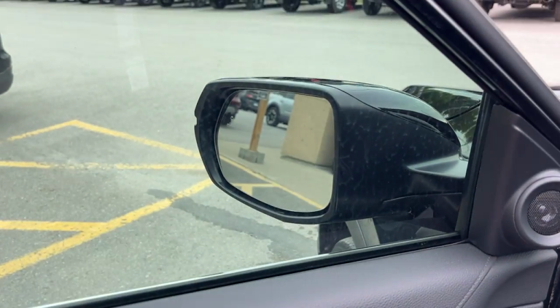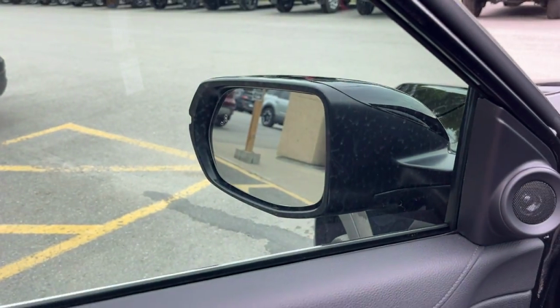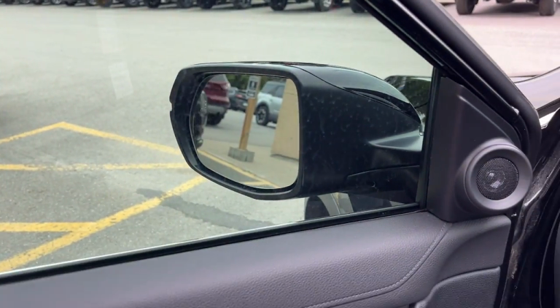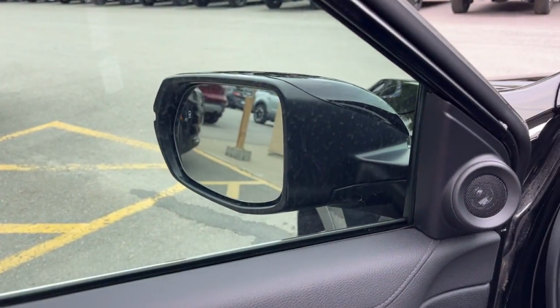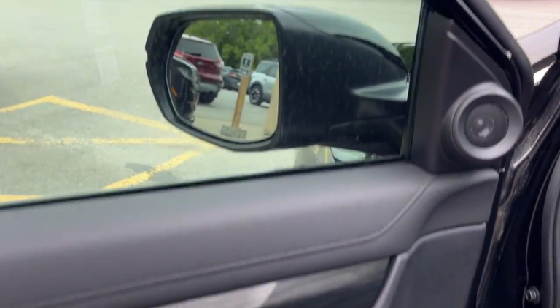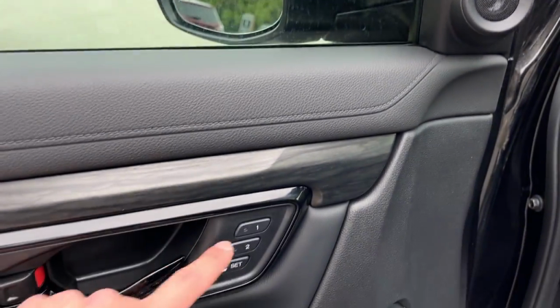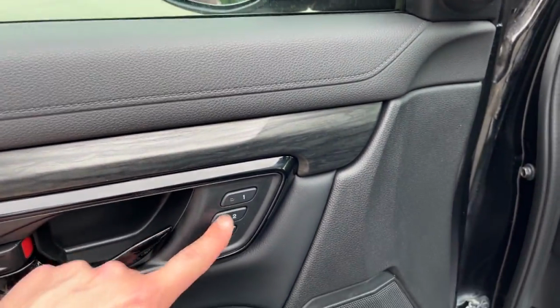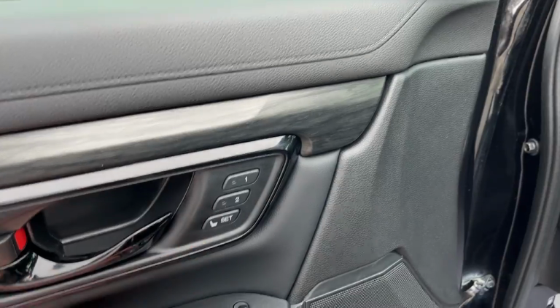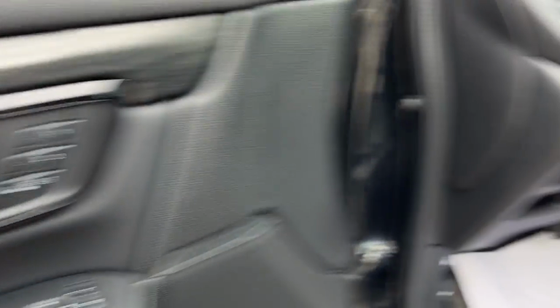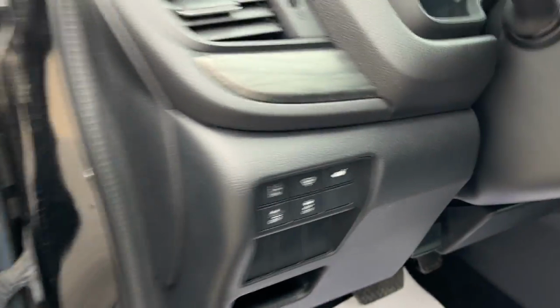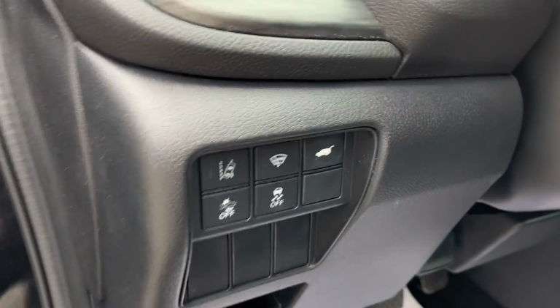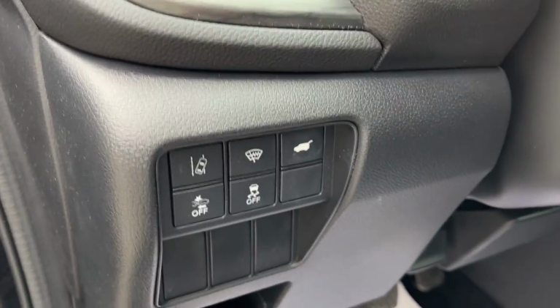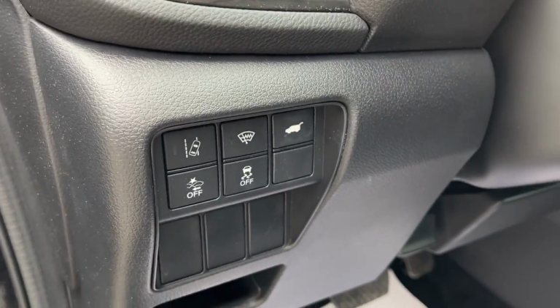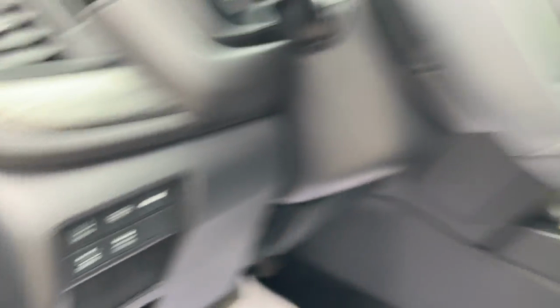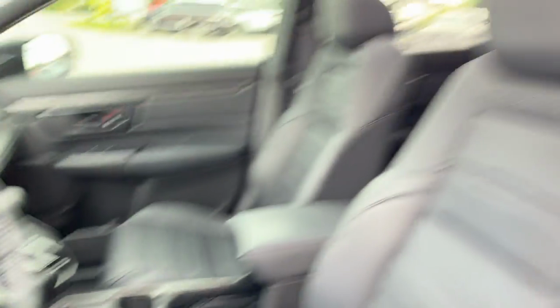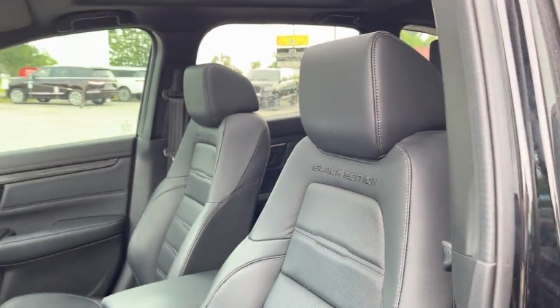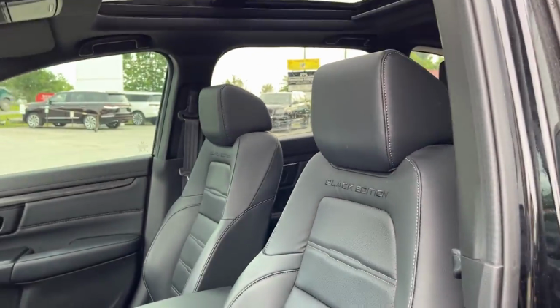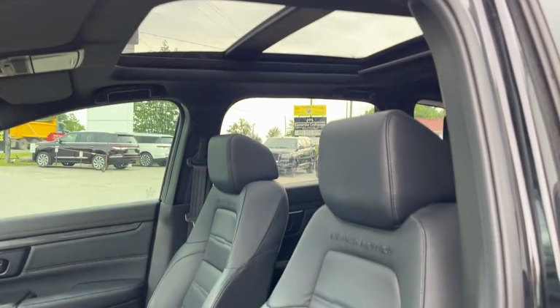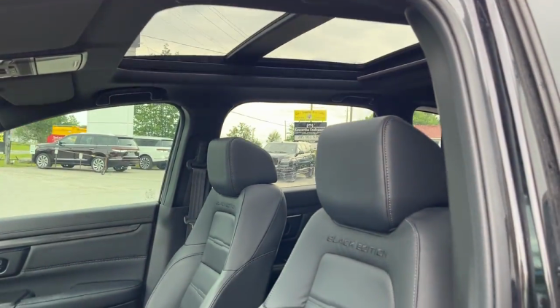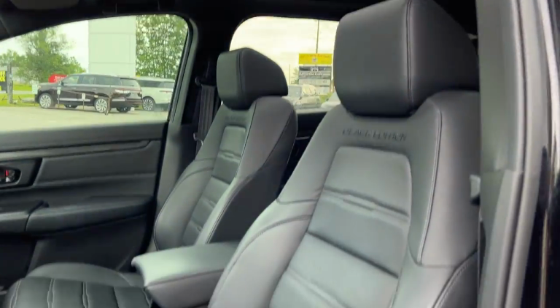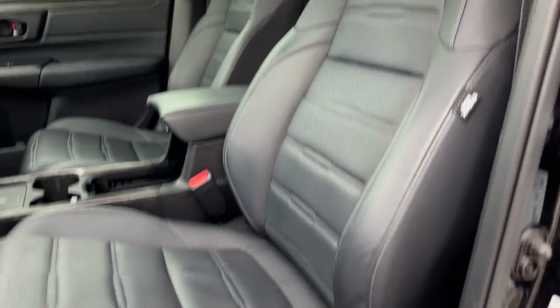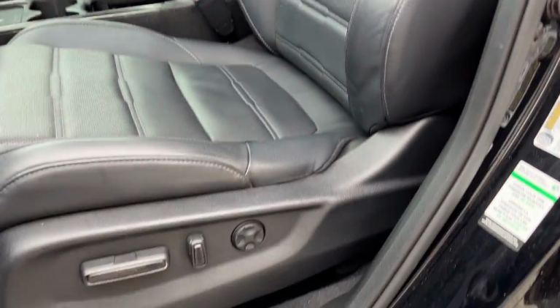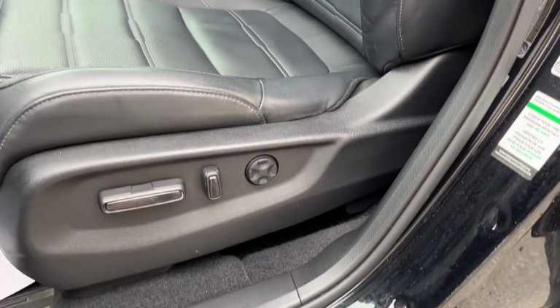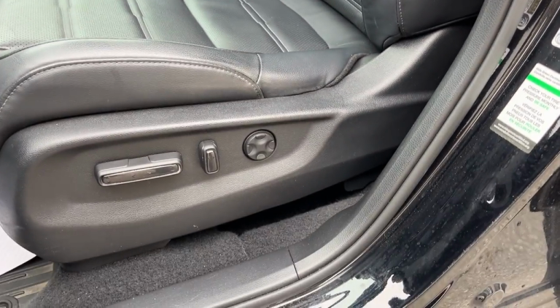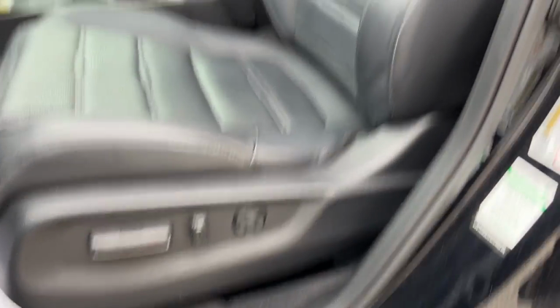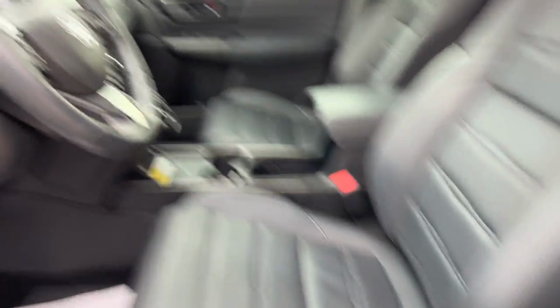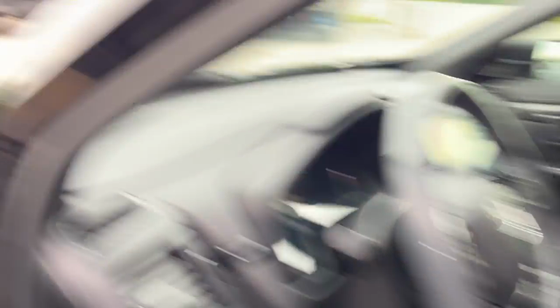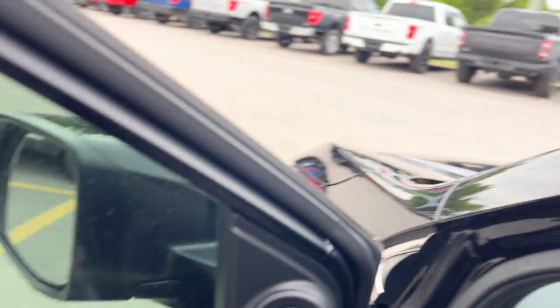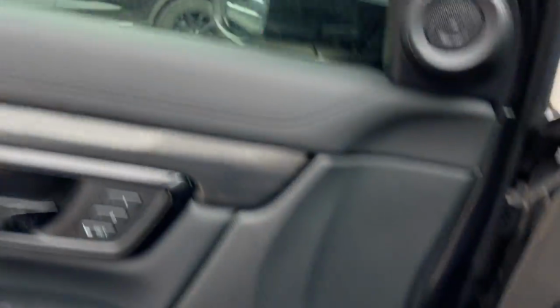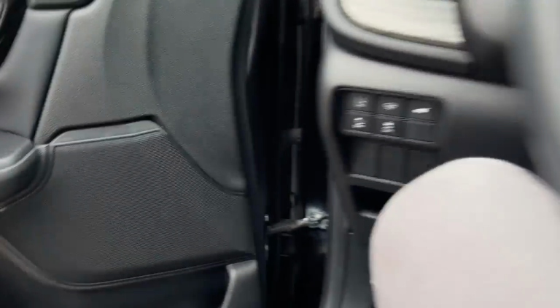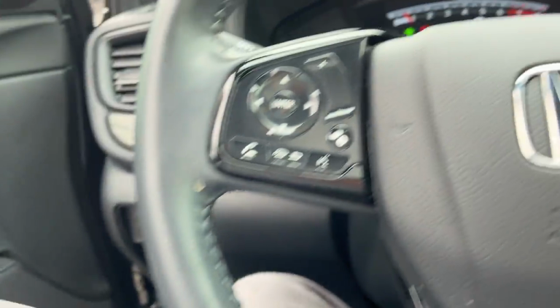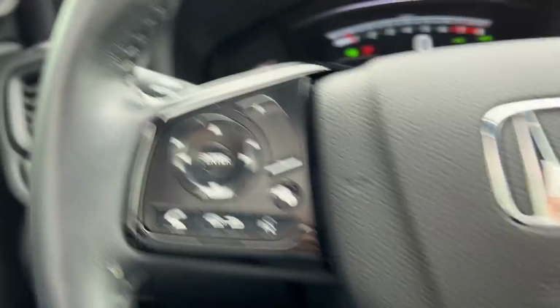Coming around to the front here — power windows and locks of course, power glass adjustable mirrors that are heated with blind spot monitoring, driver's seat memory. You have your different buttons and controls there. Really comfortable bucket seats up front that are powered with lumbar support on the driver's seat.